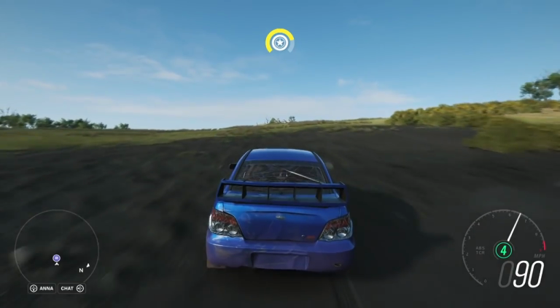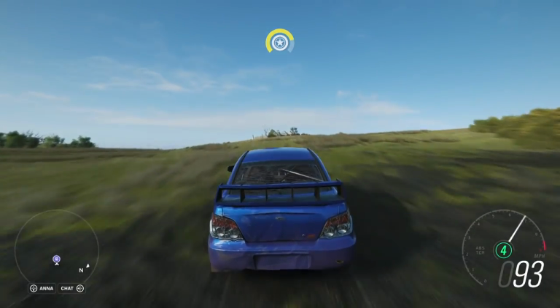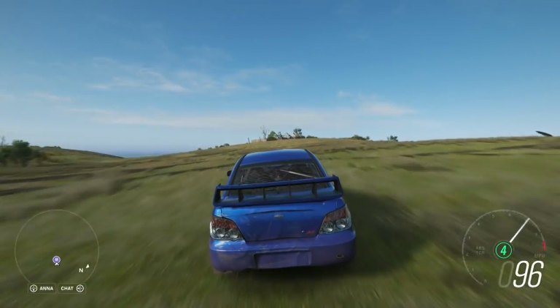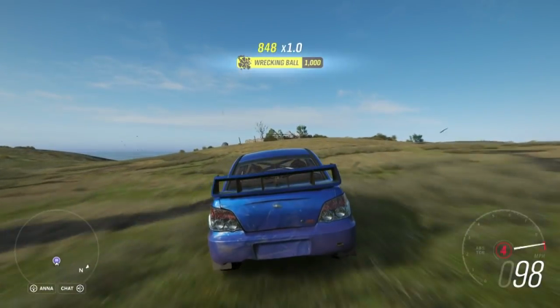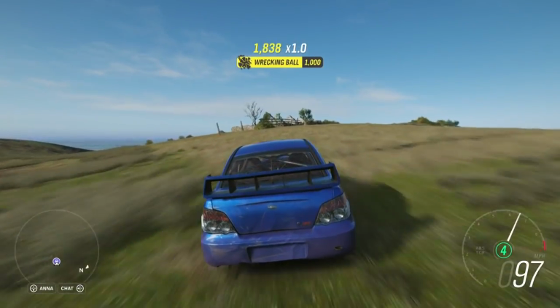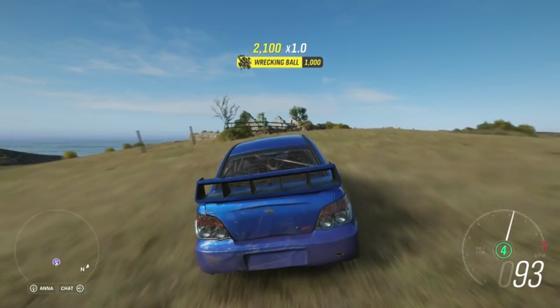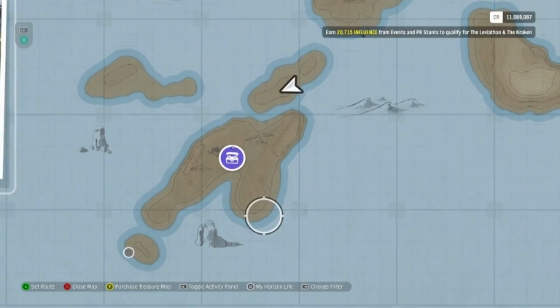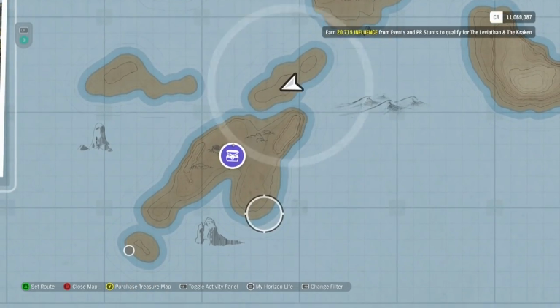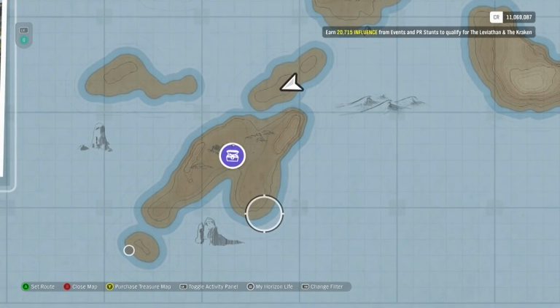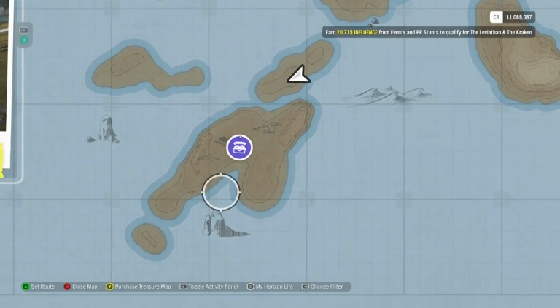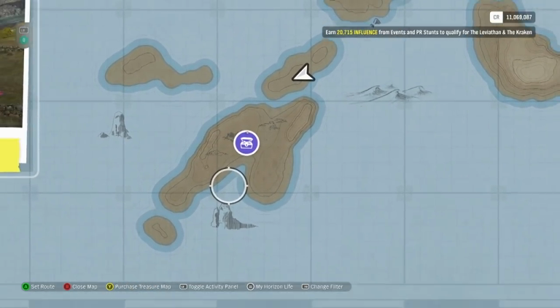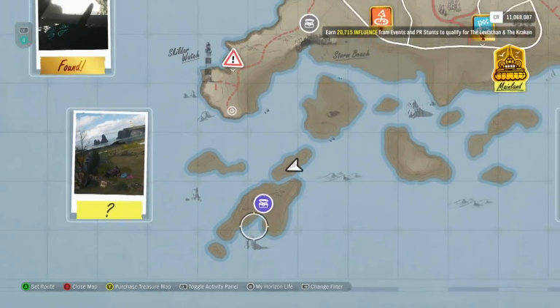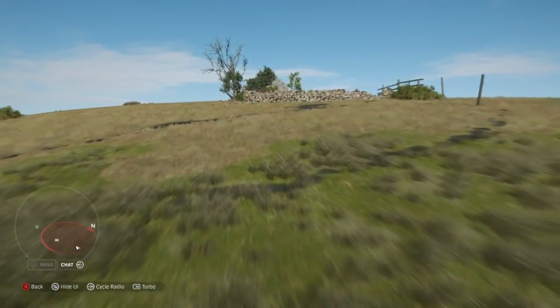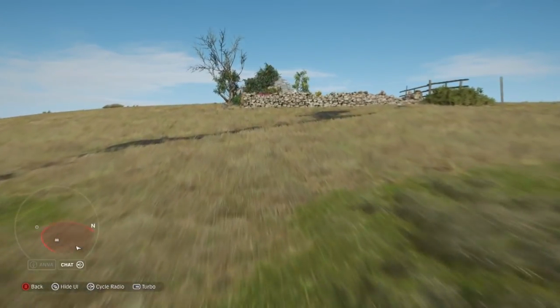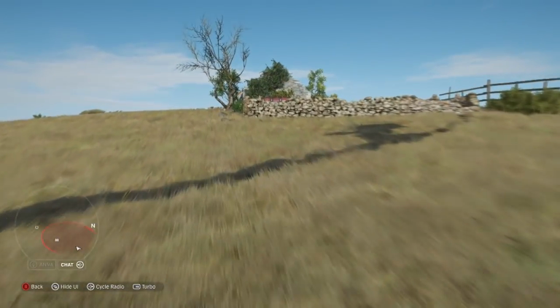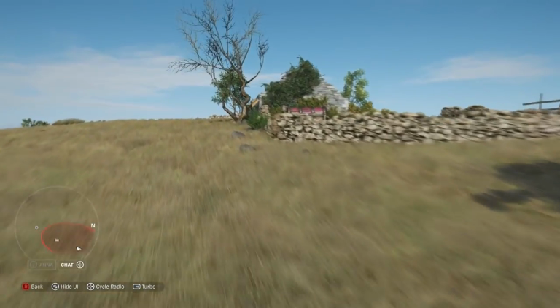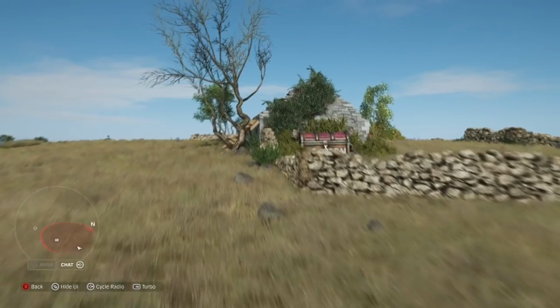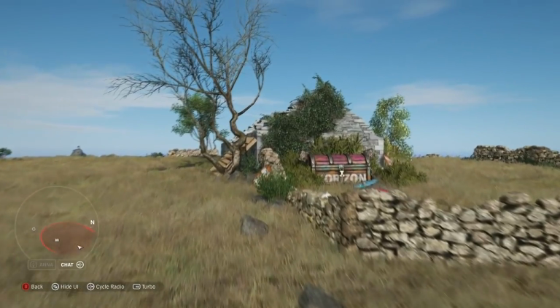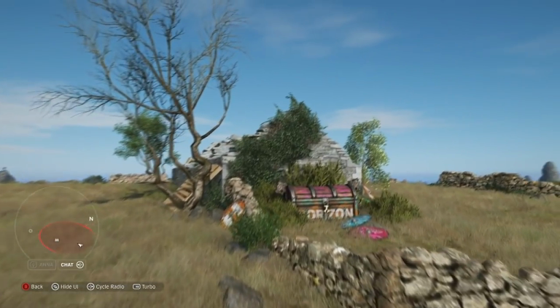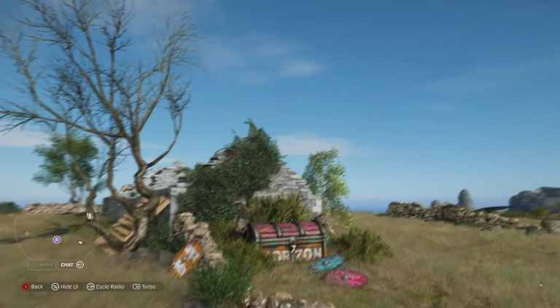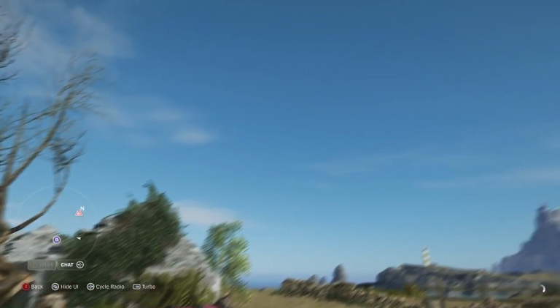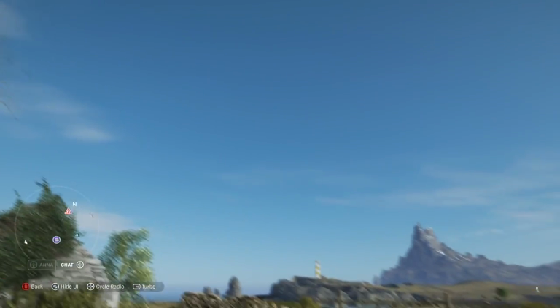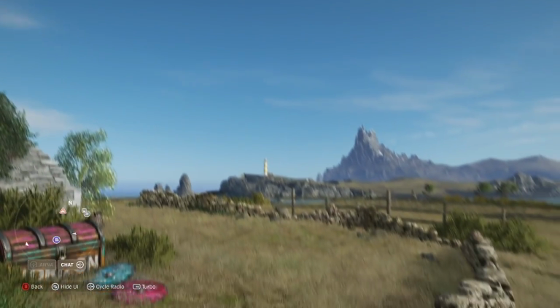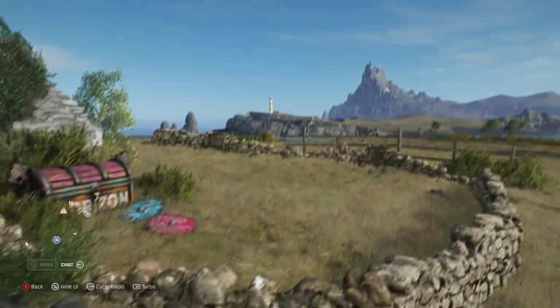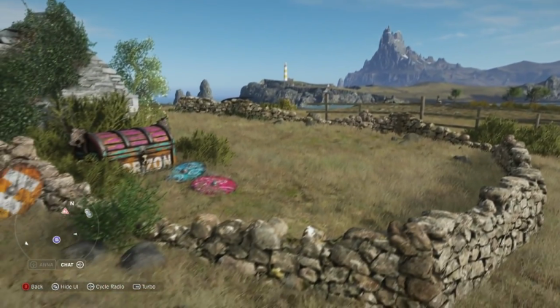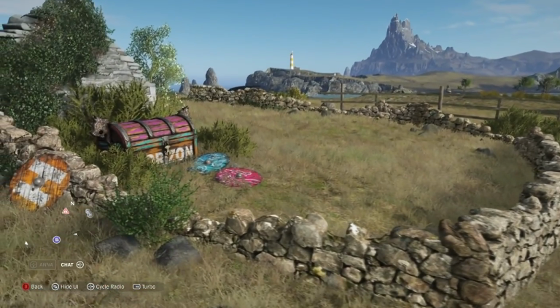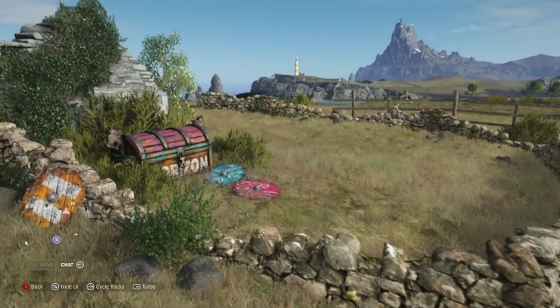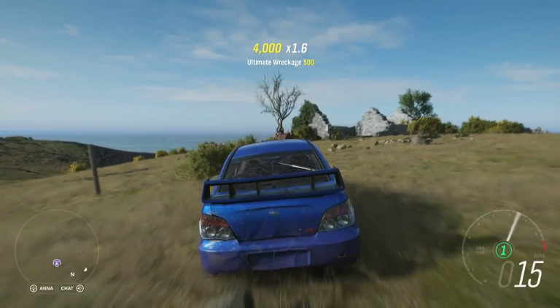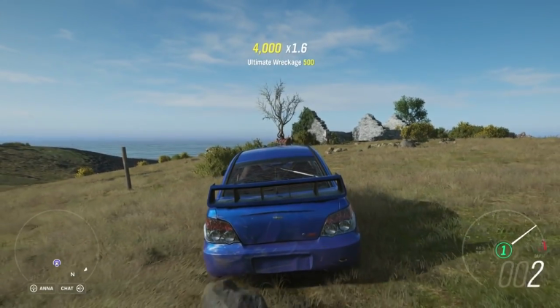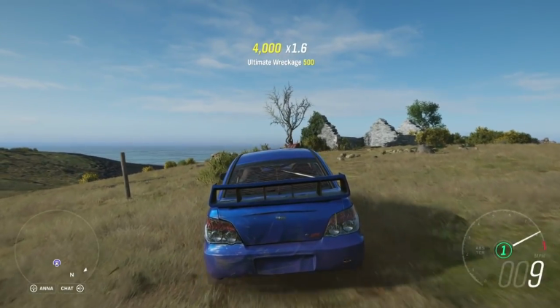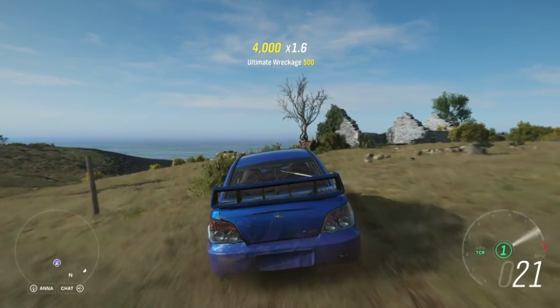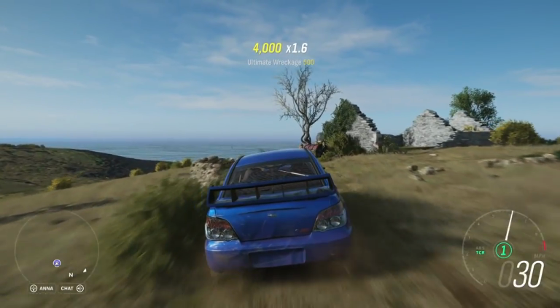When you unlock the photo, get ready to head way south, focusing on the three southernmost islands. The water is shallow enough to island hop. Head for the largest island within the hint circle and look for the ruins of a house. There you'll find another cool million.